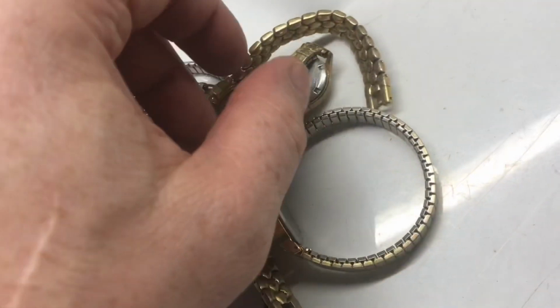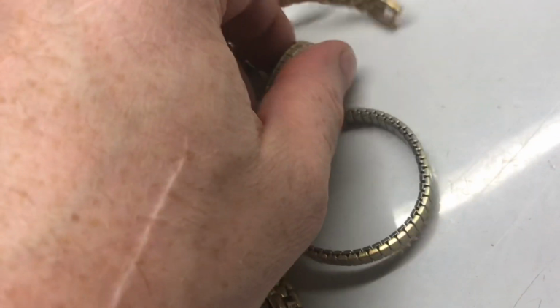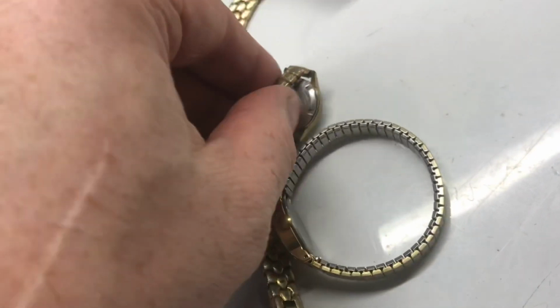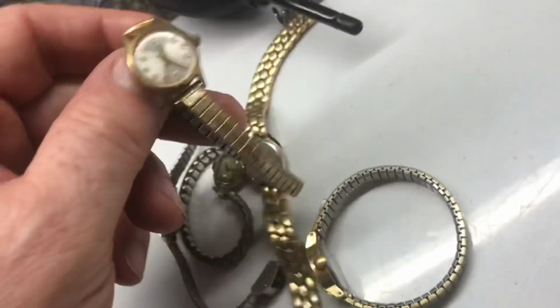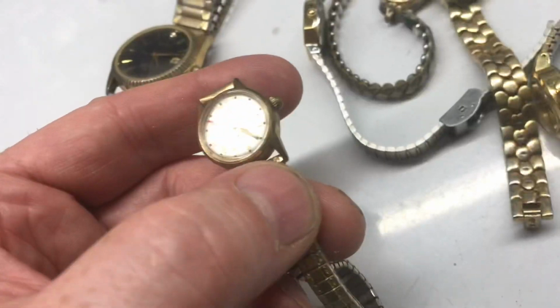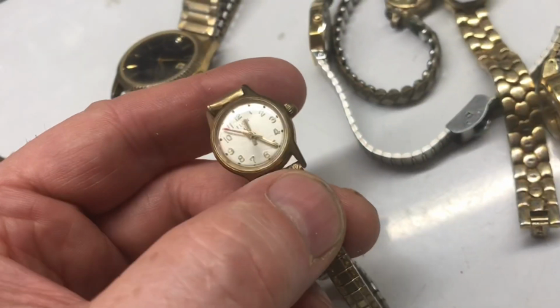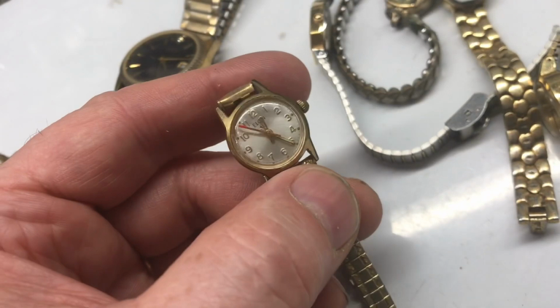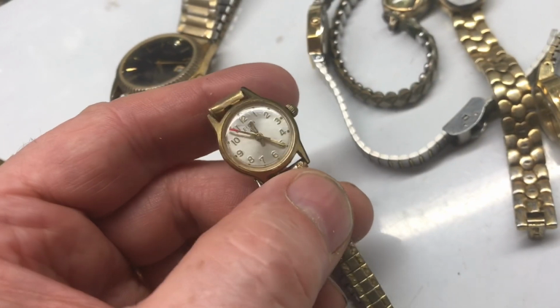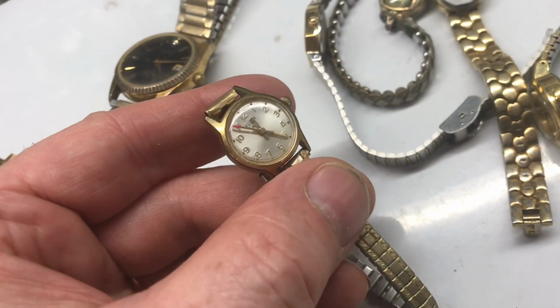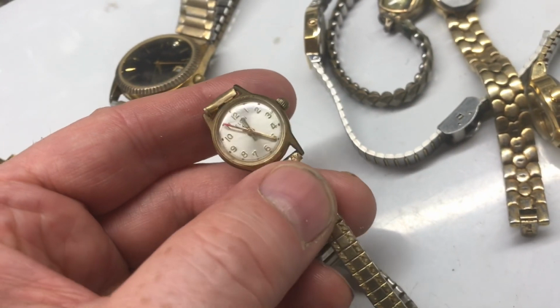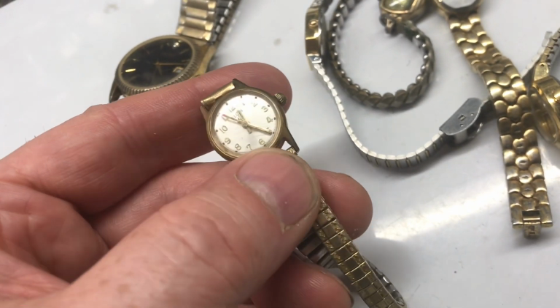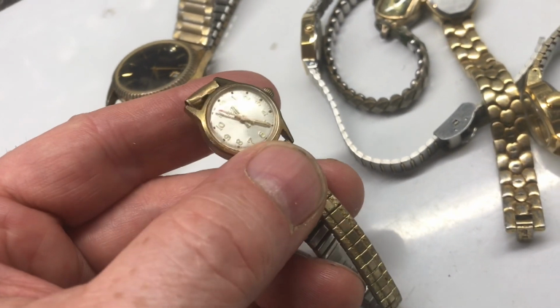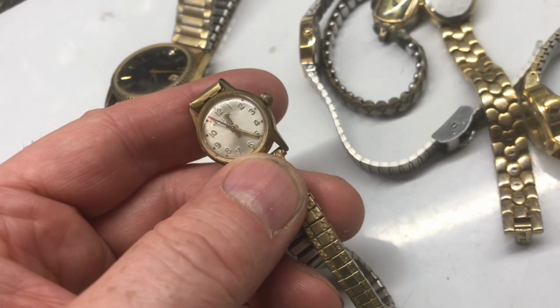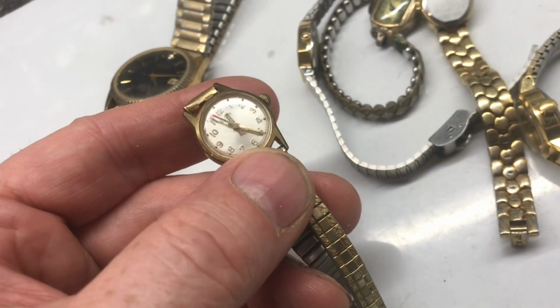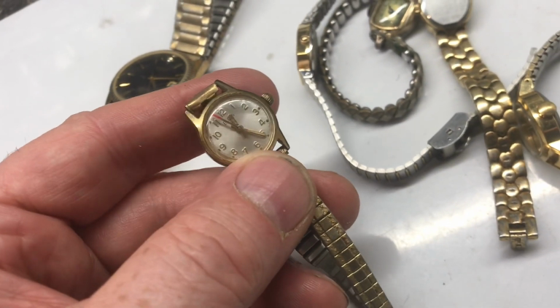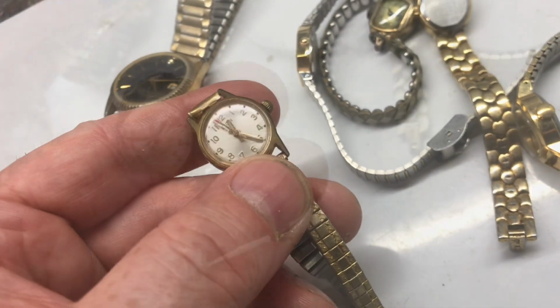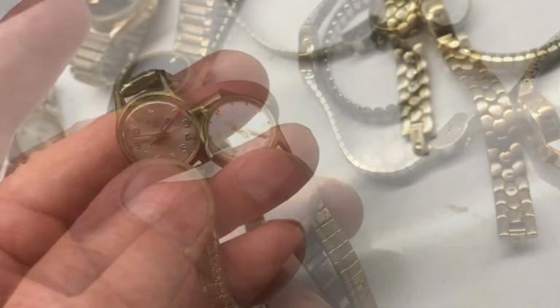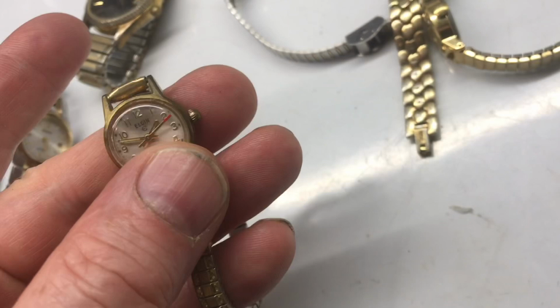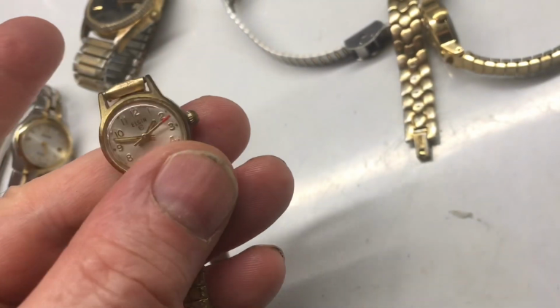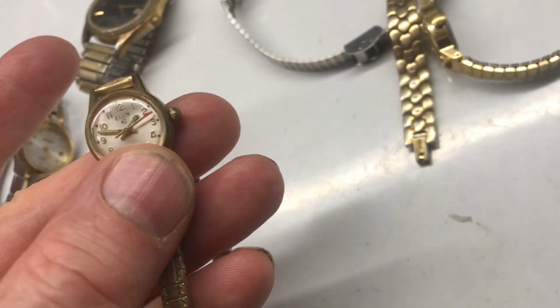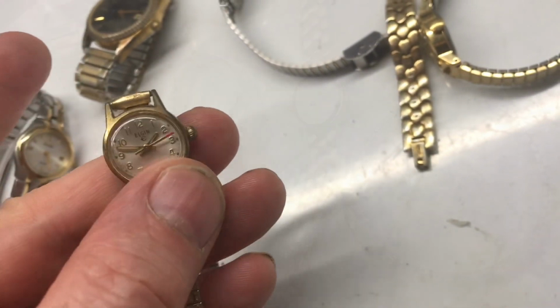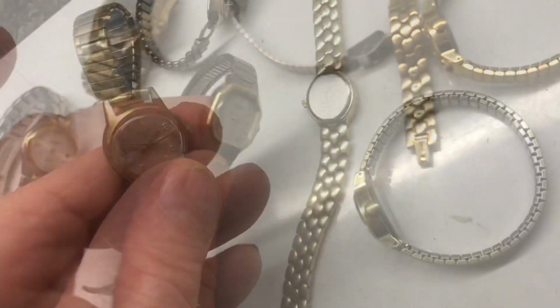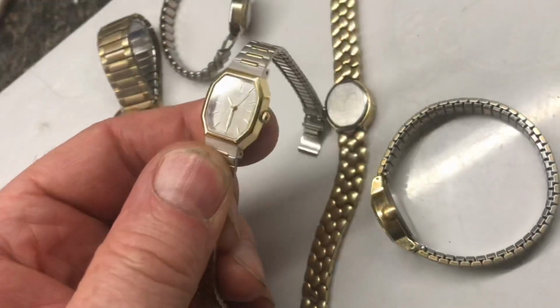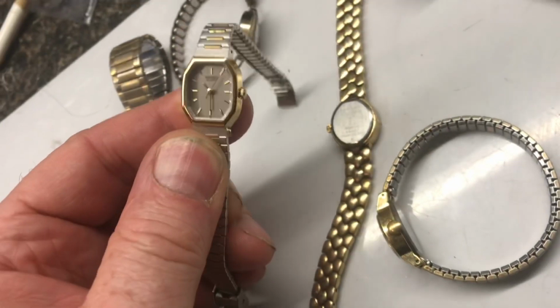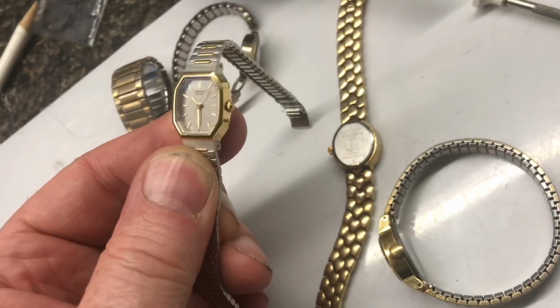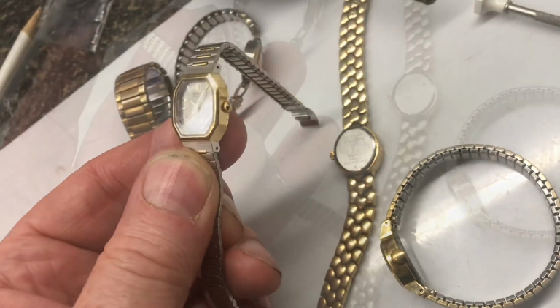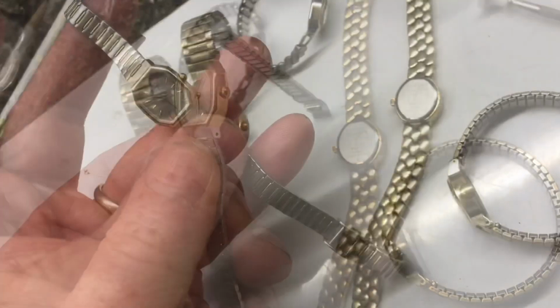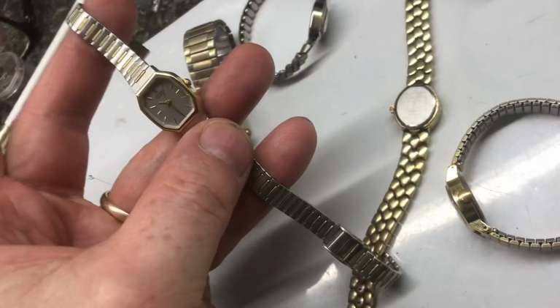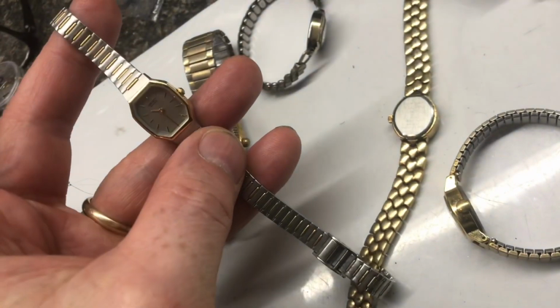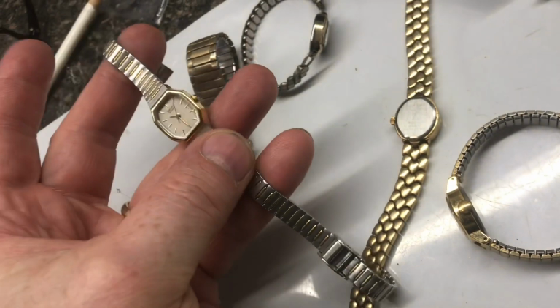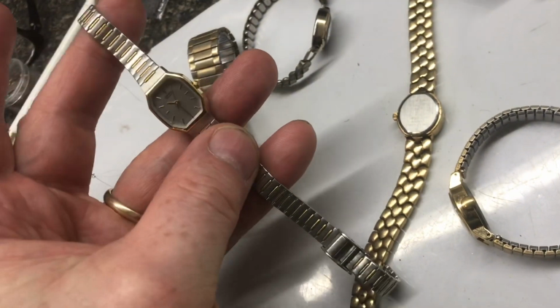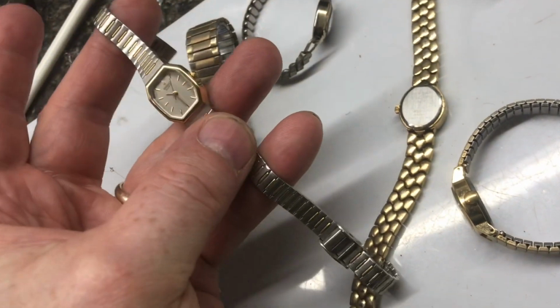Here's an old mechanical Elgin, and this thing's ticking right now. Look at that secondhand — it's really cool to see these old mechanical watches work. Here's a quartz Seiko watch, really nice shape, a $40 to $50 watch.